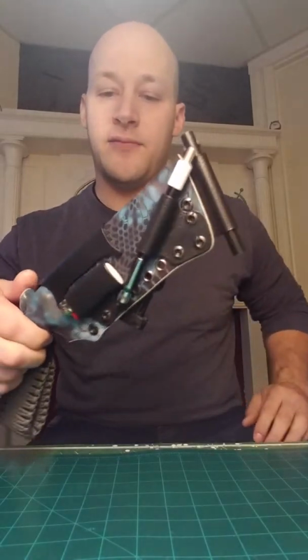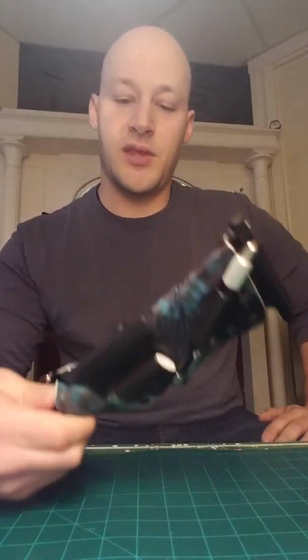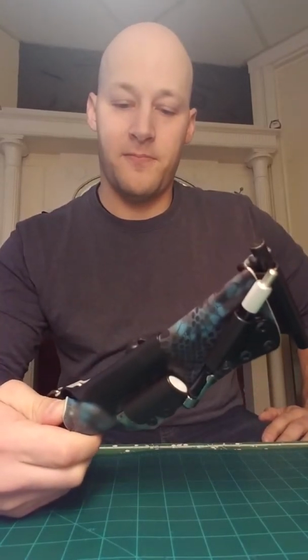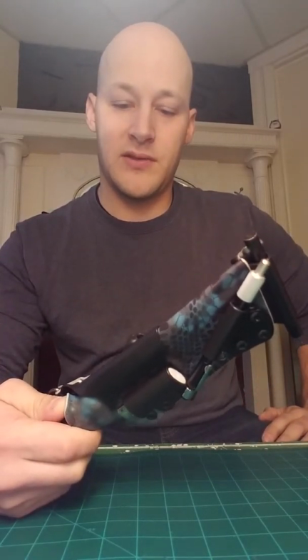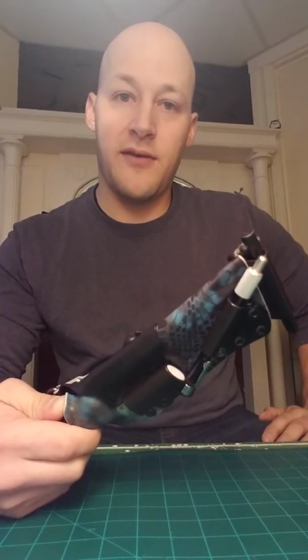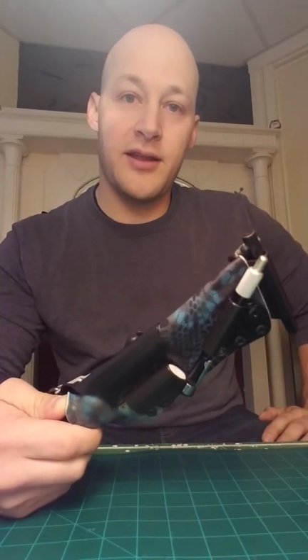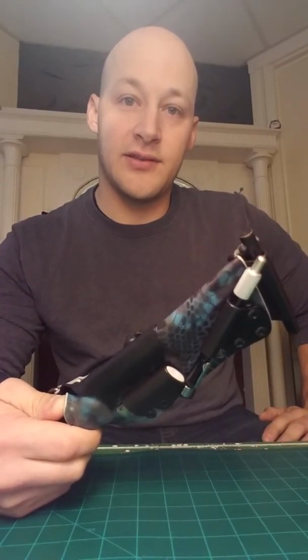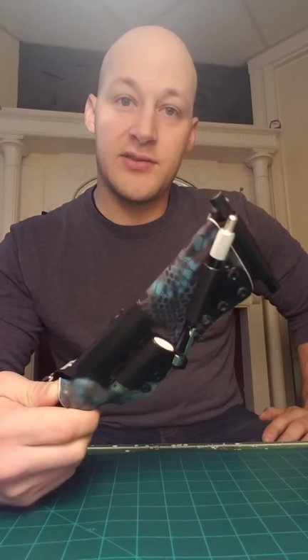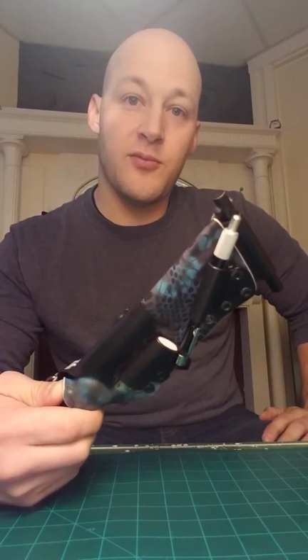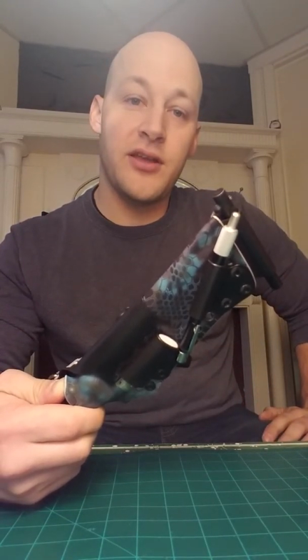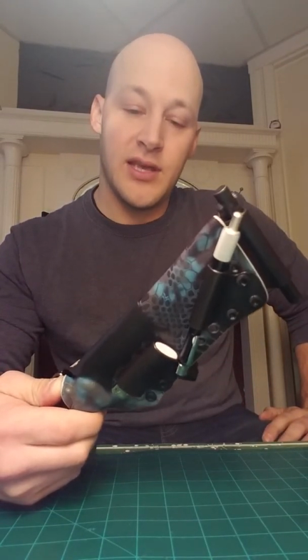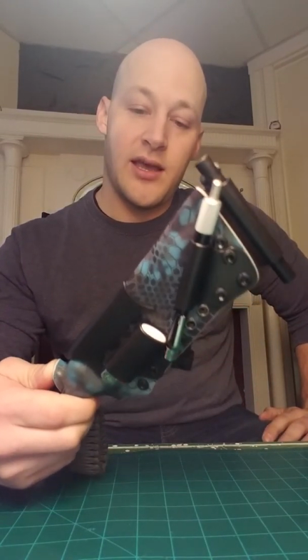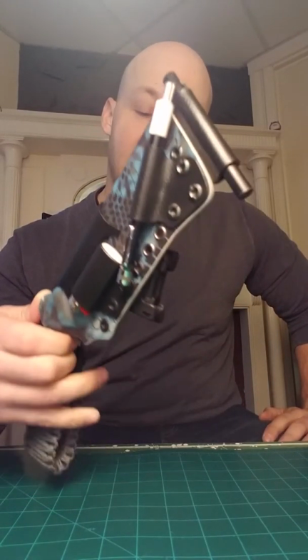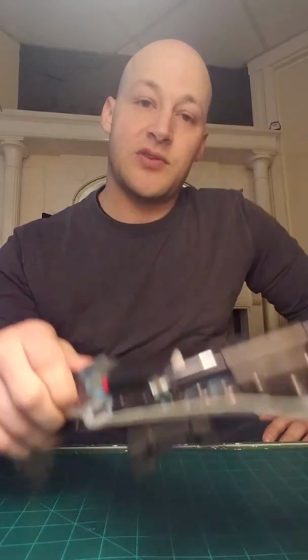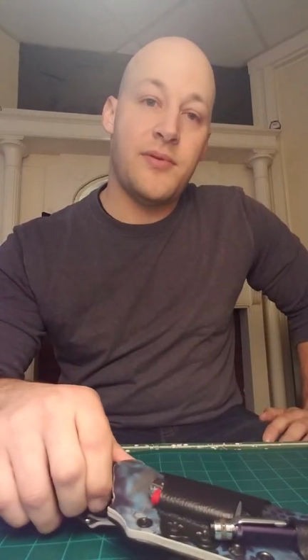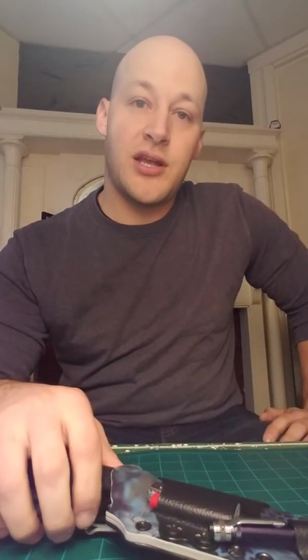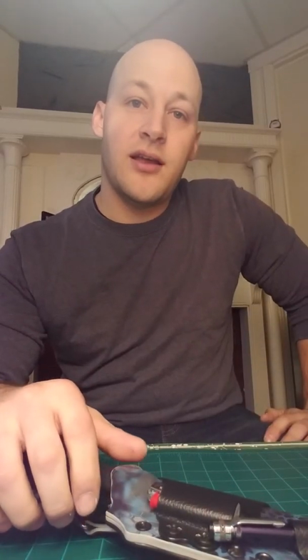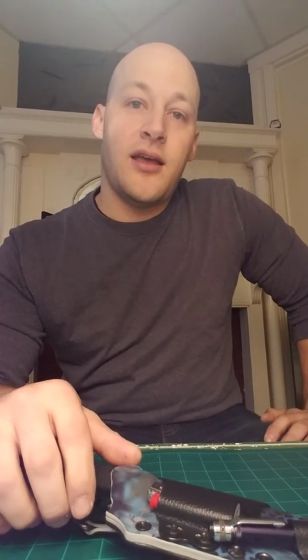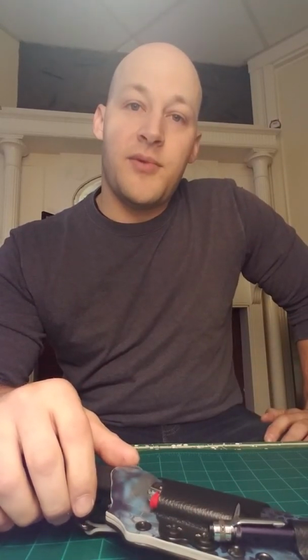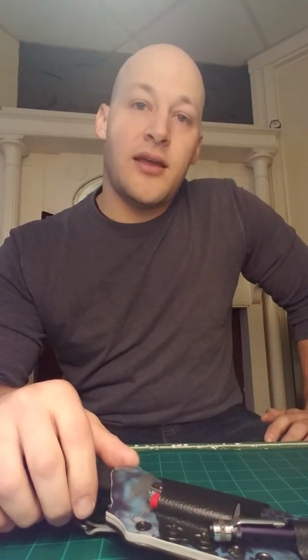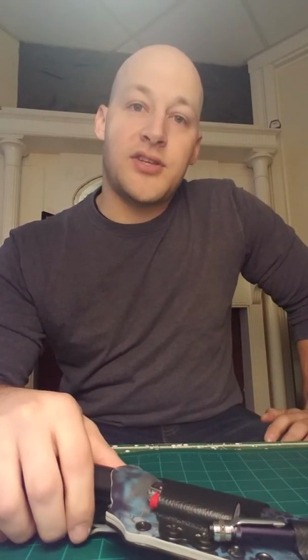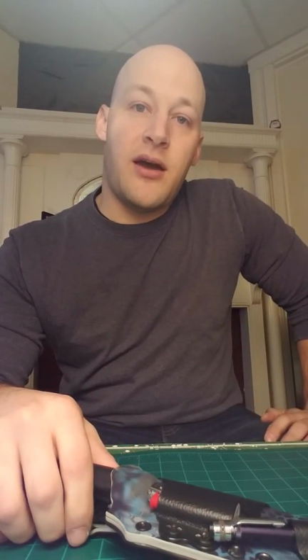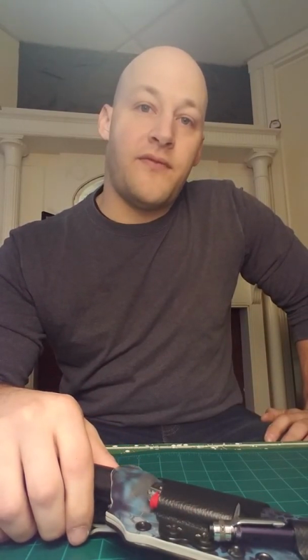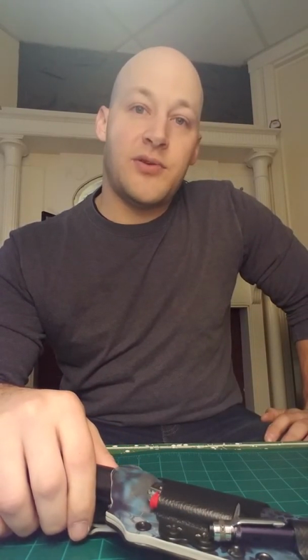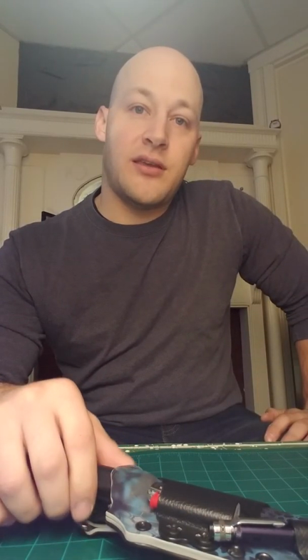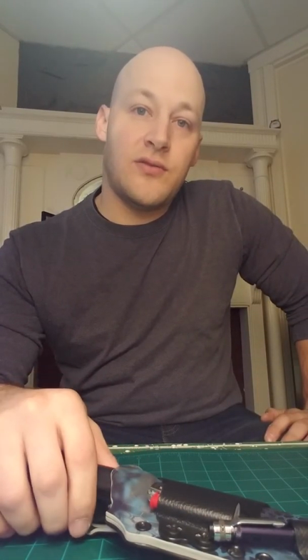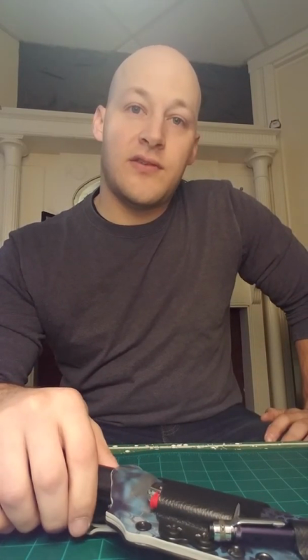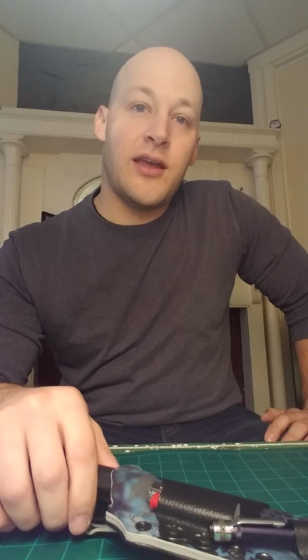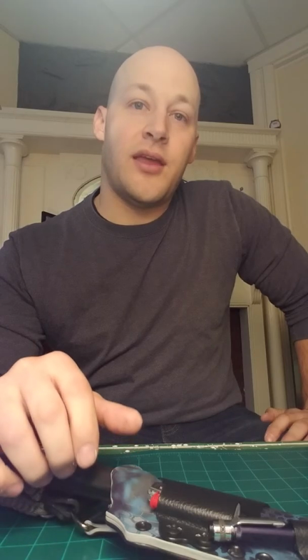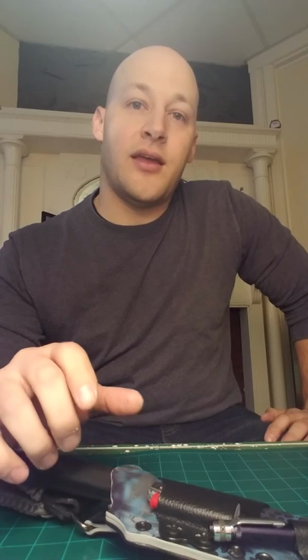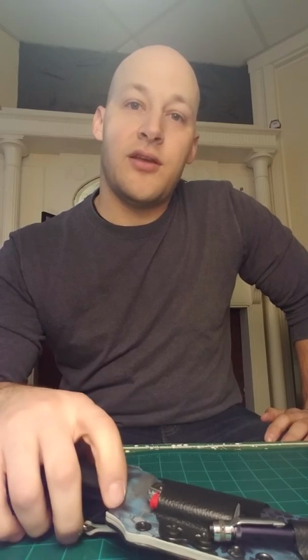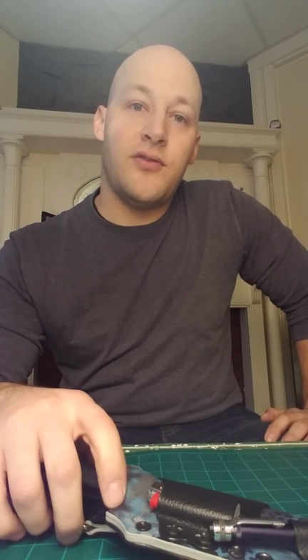That's what I got for you today. Stay tuned for more videos - like, subscribe, share, comment, and check me out on Facebook, Instagram, and right here on YouTube.